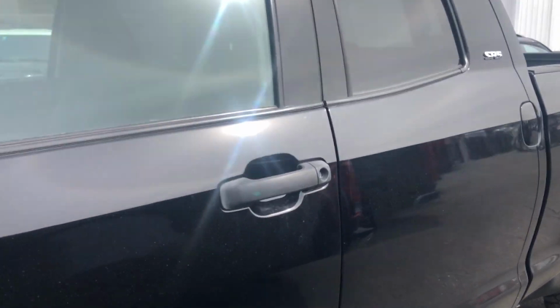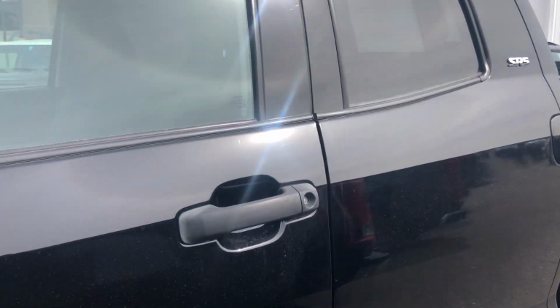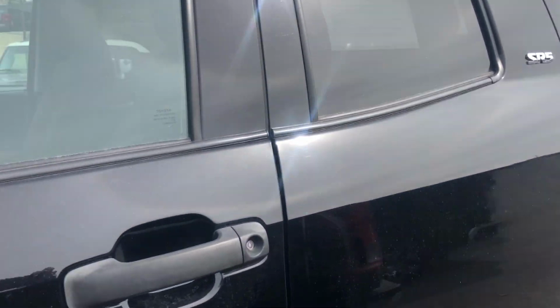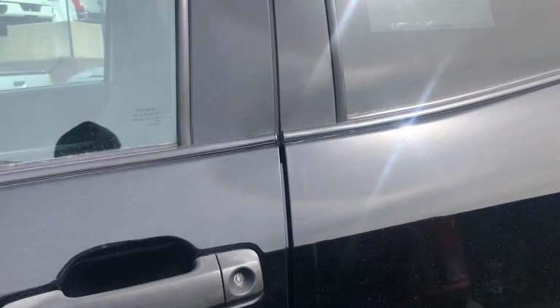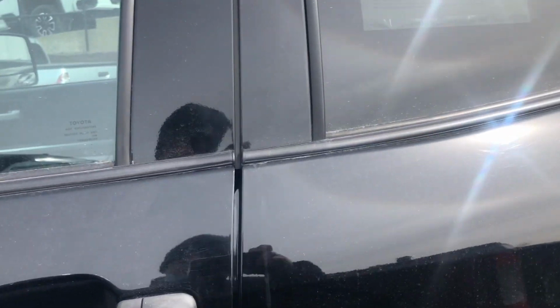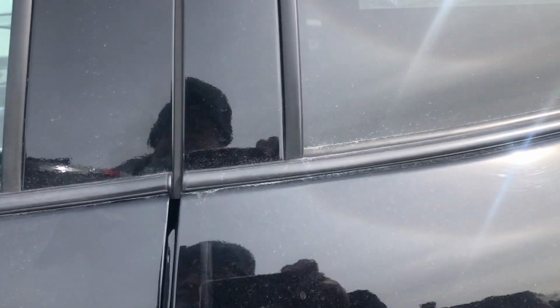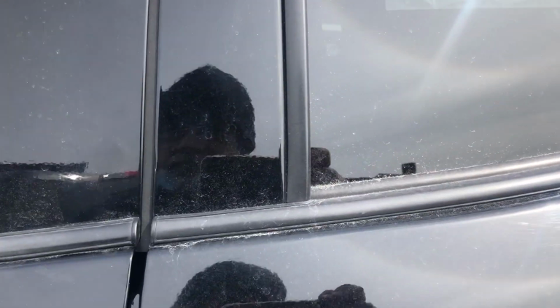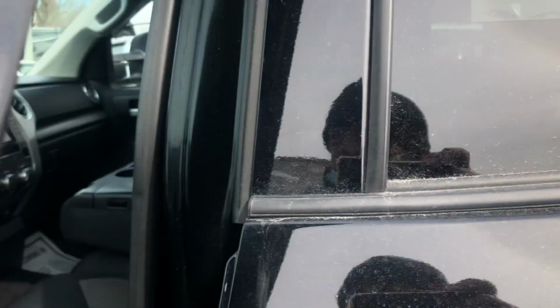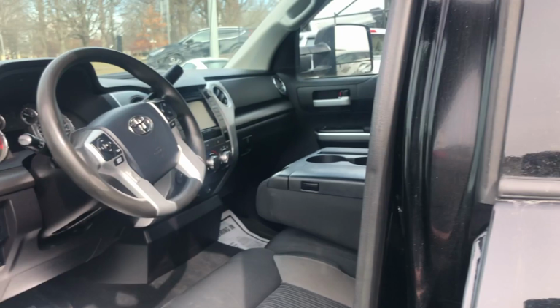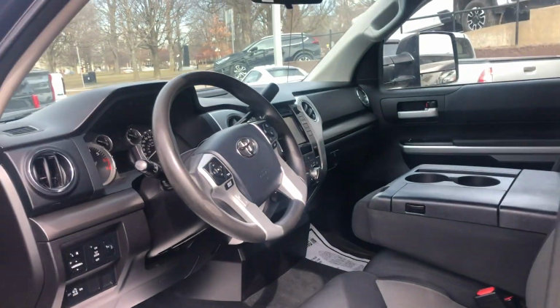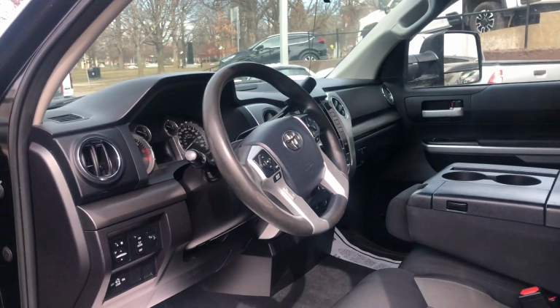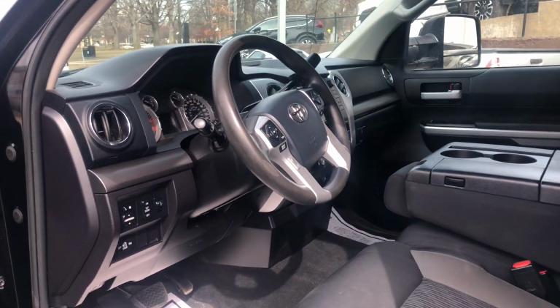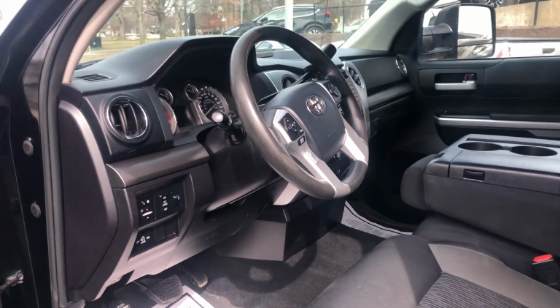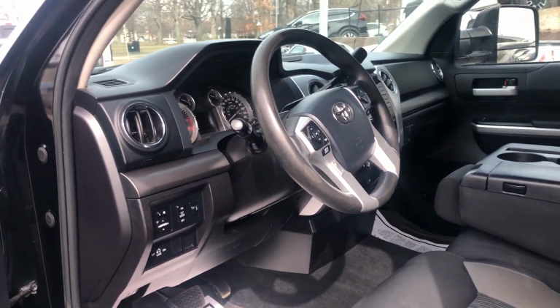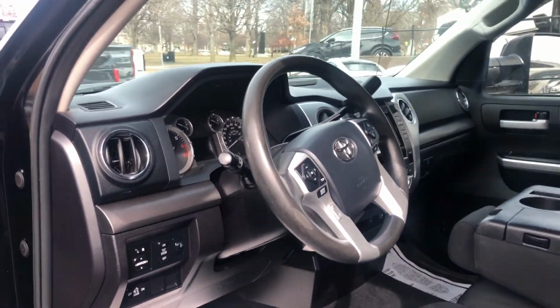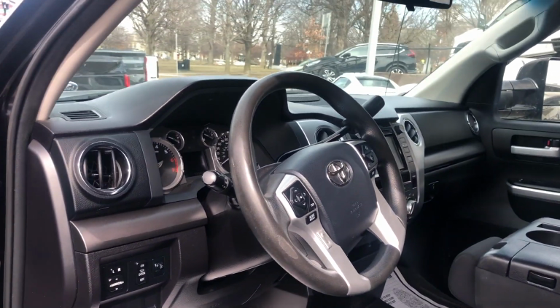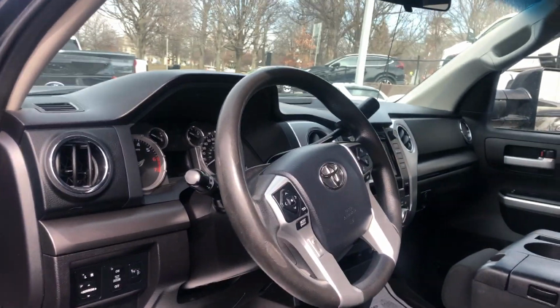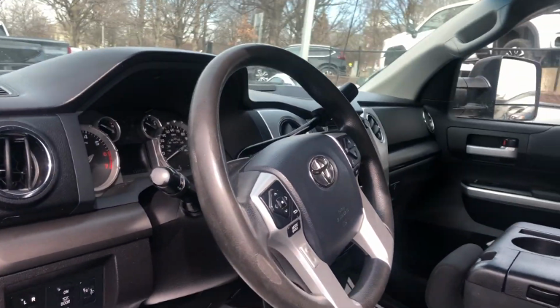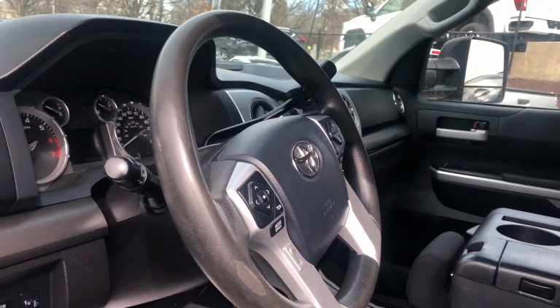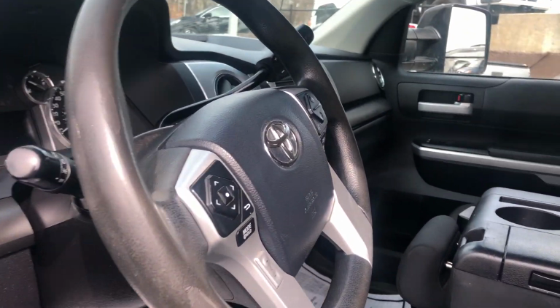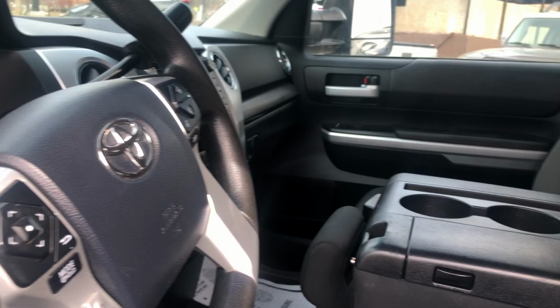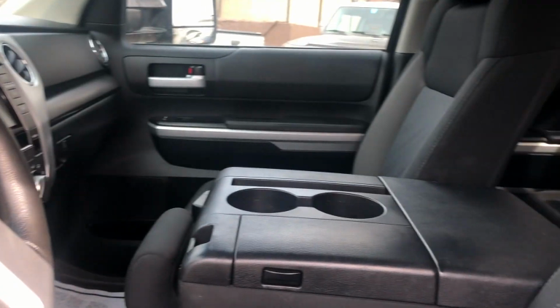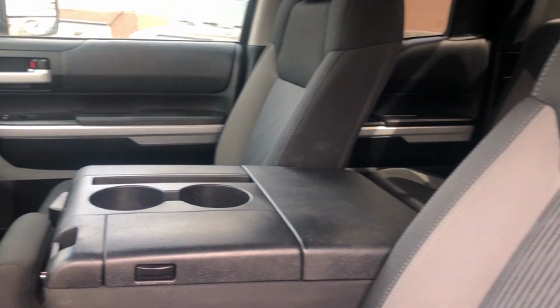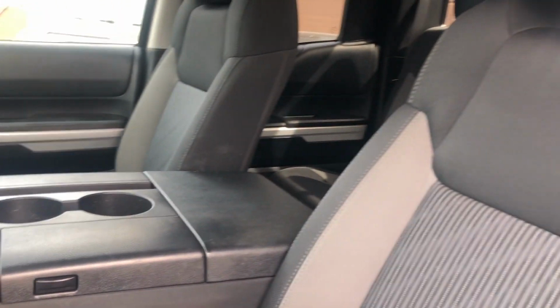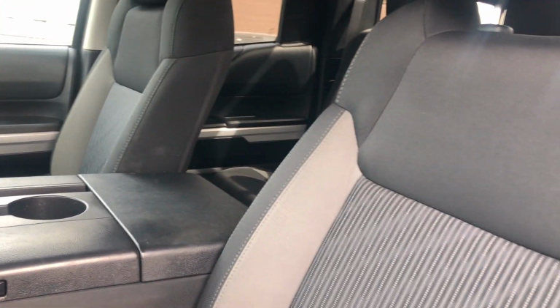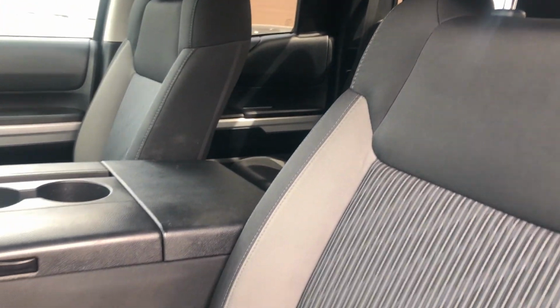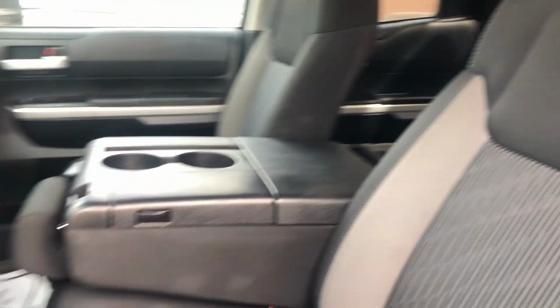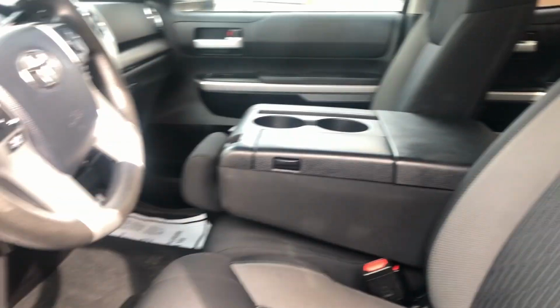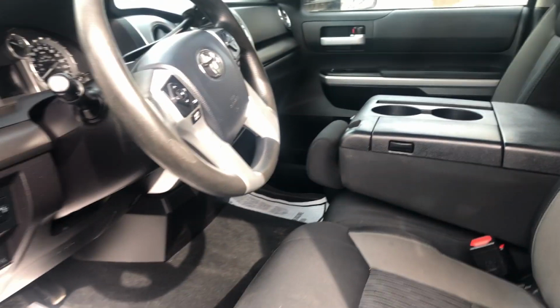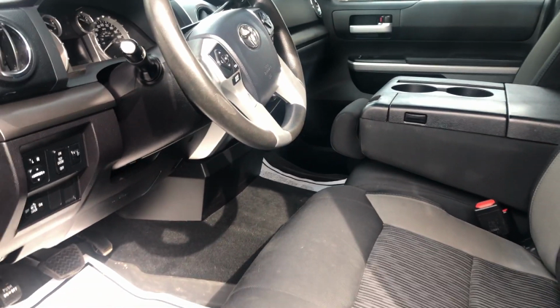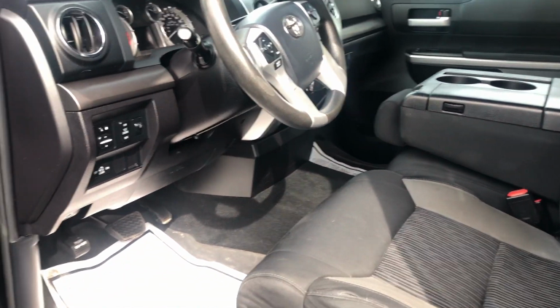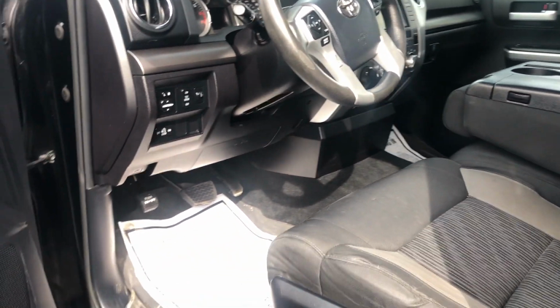Let's open the door up so you can see. Steering wheel controls, nice interior — again, double cab.